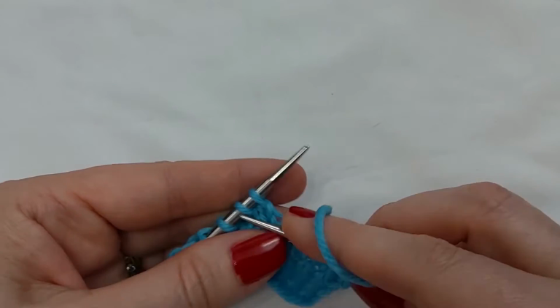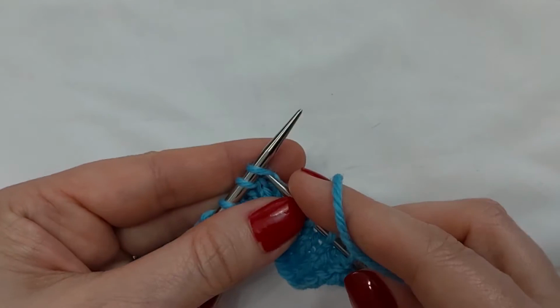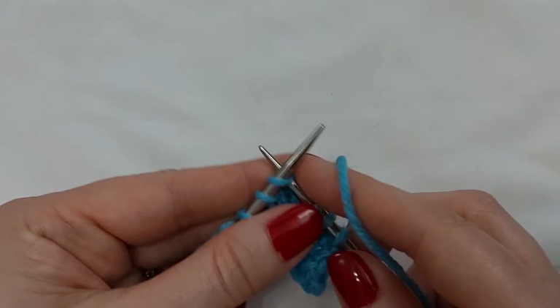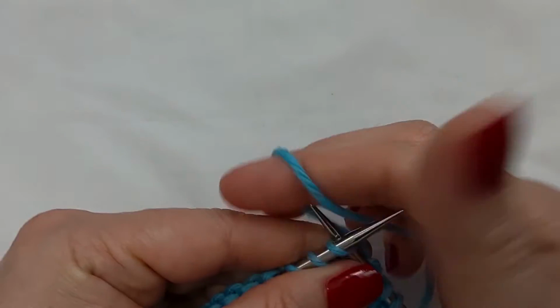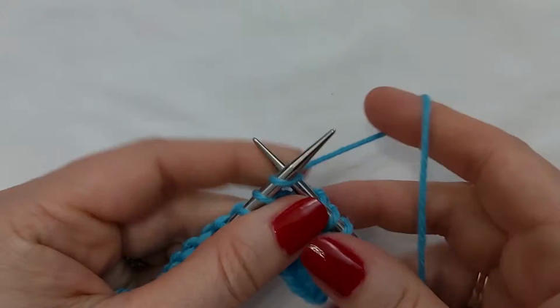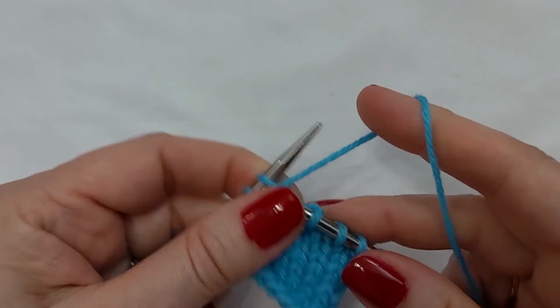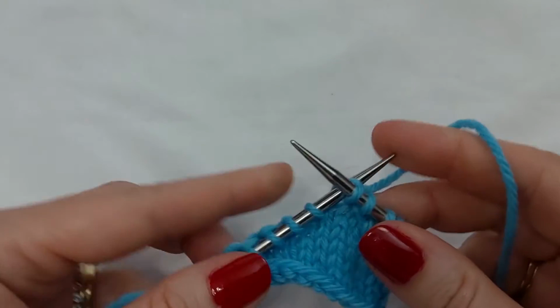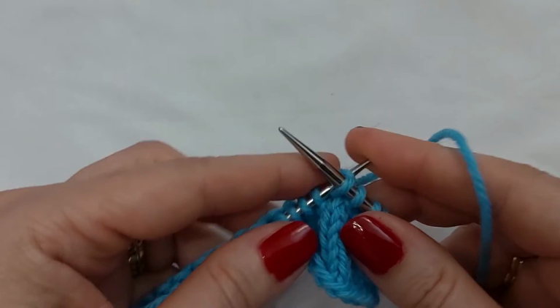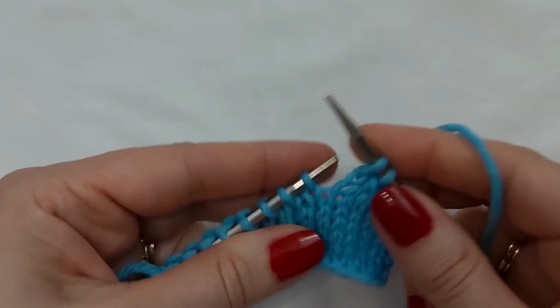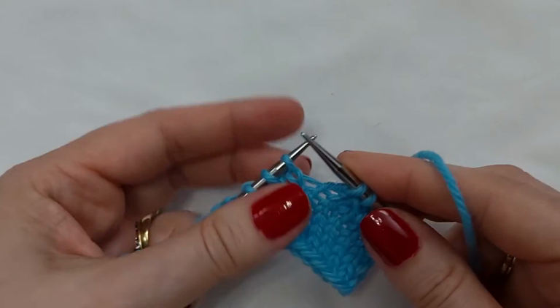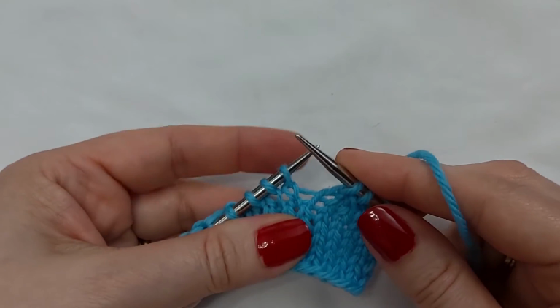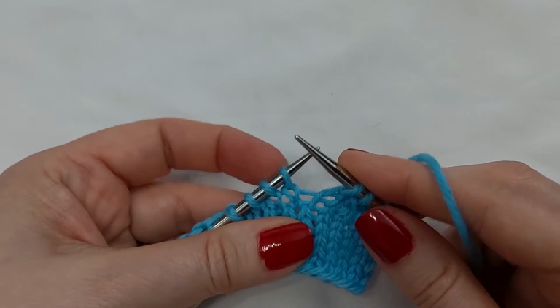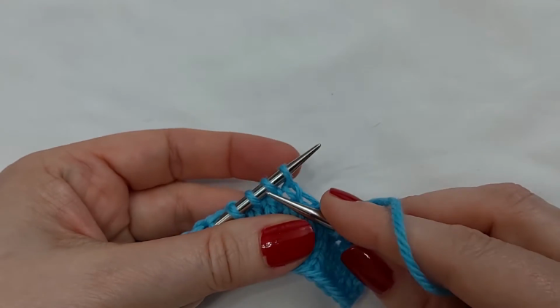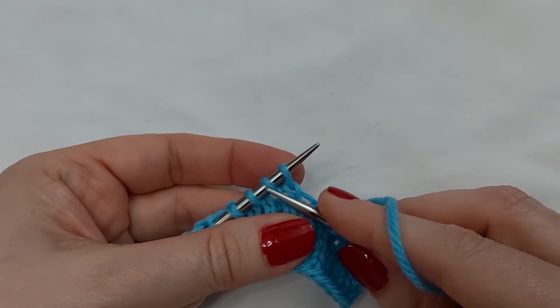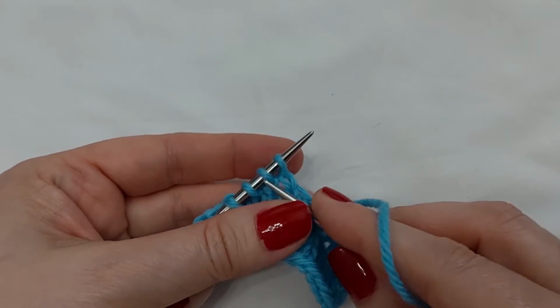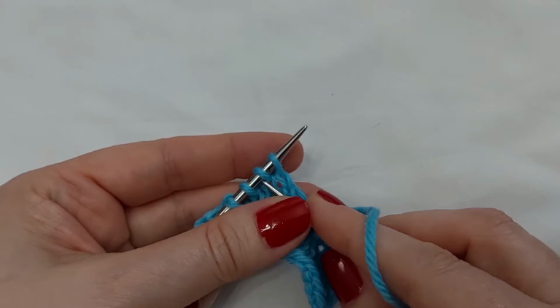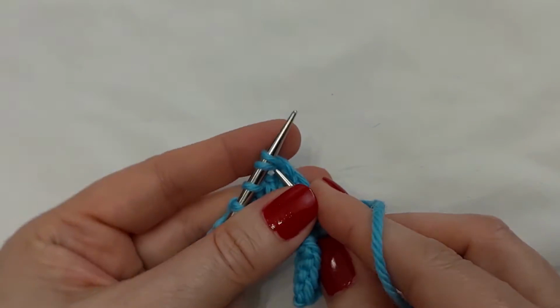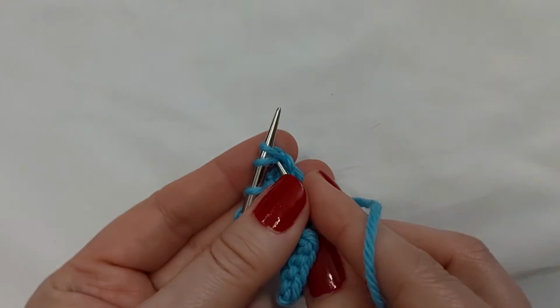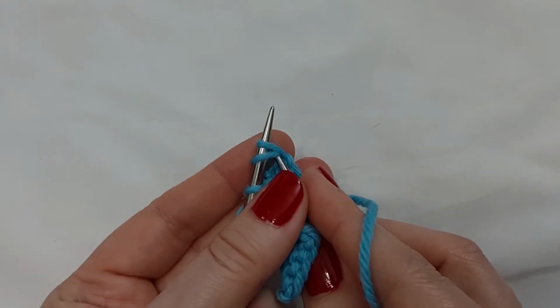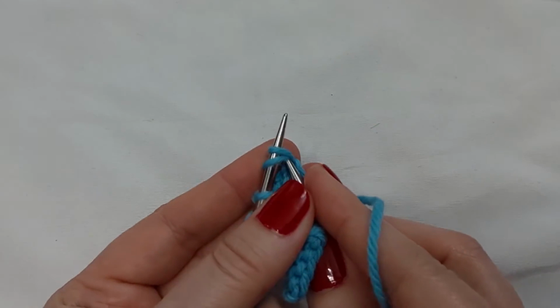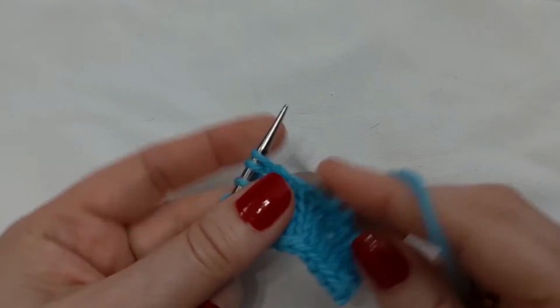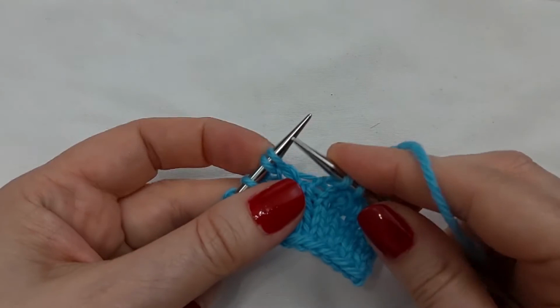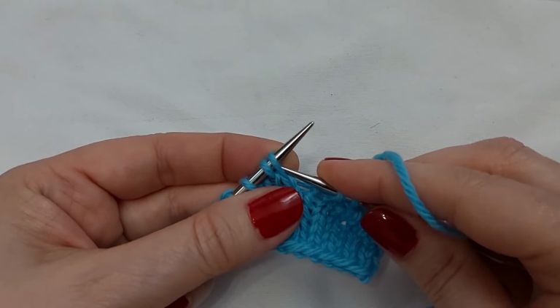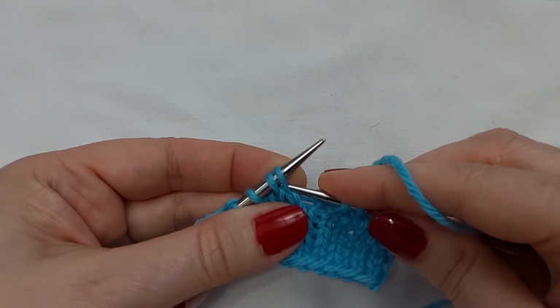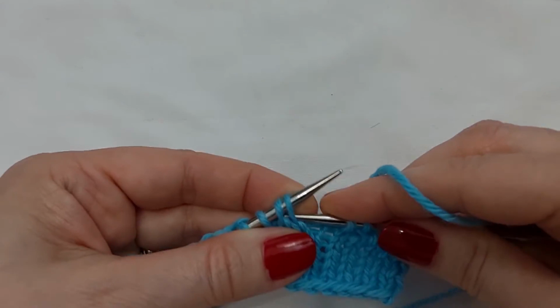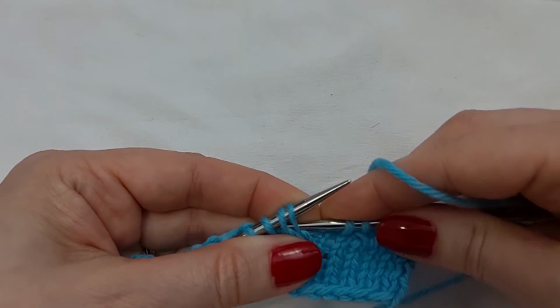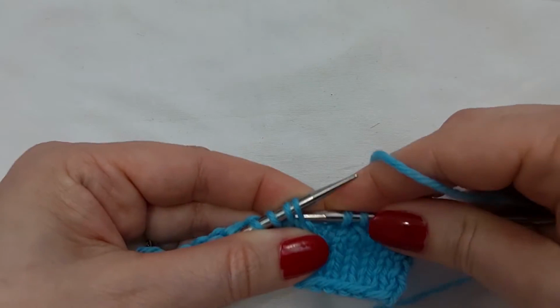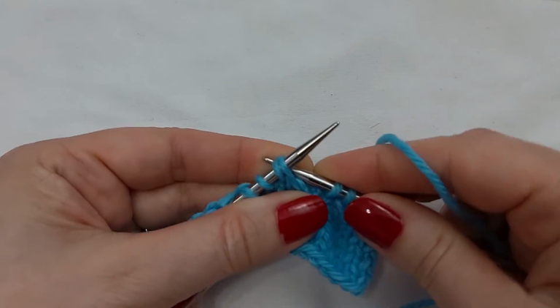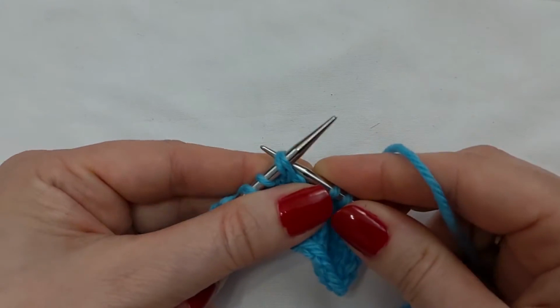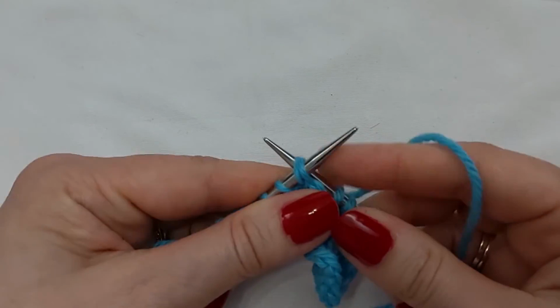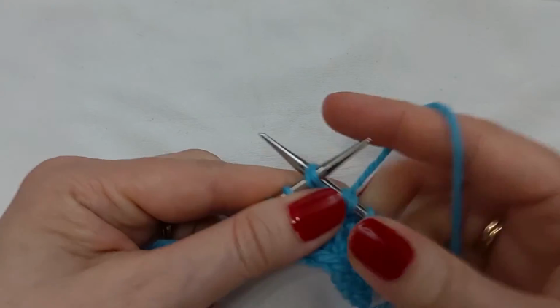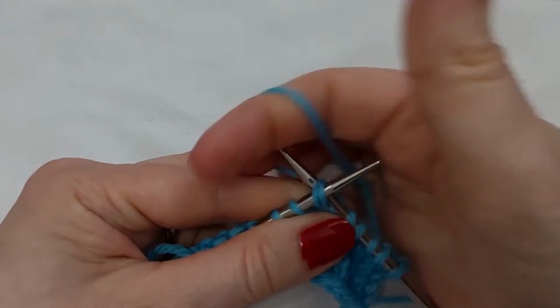I'll work that once more. I don't go like this — I go like this, through the back loops.